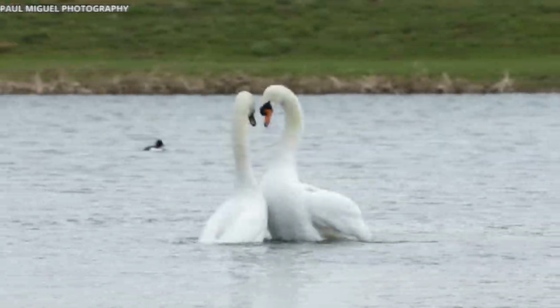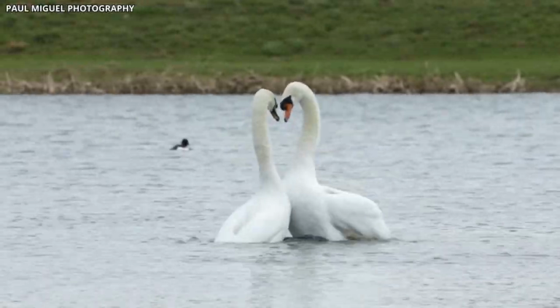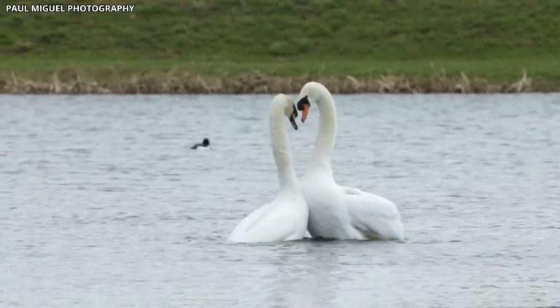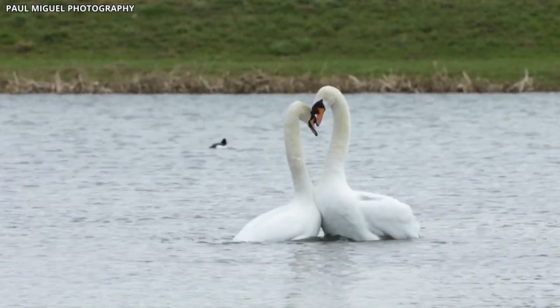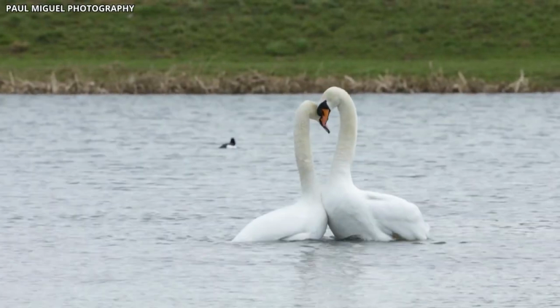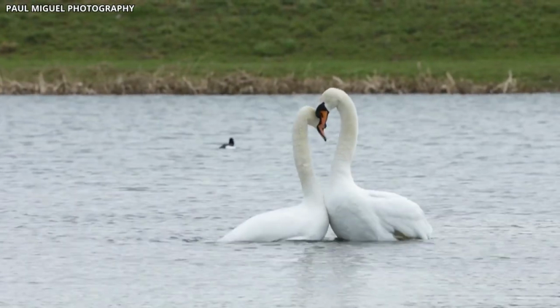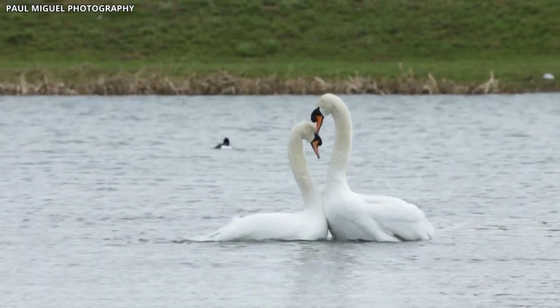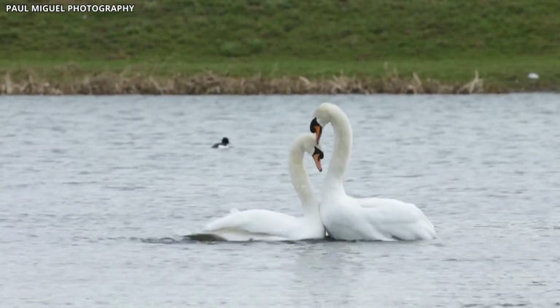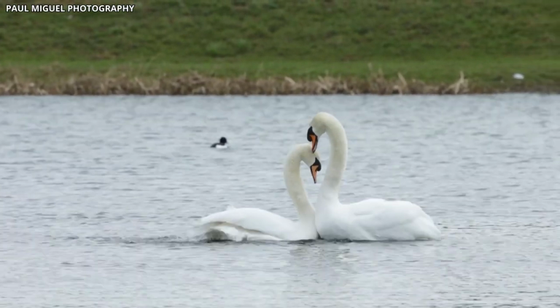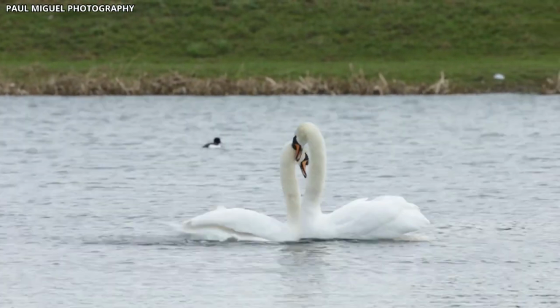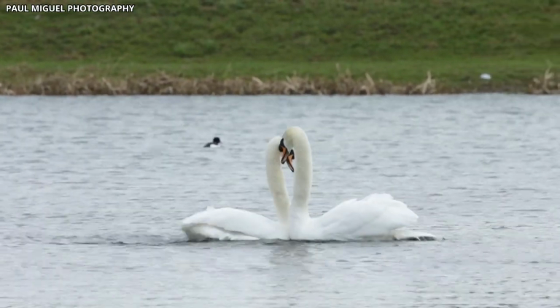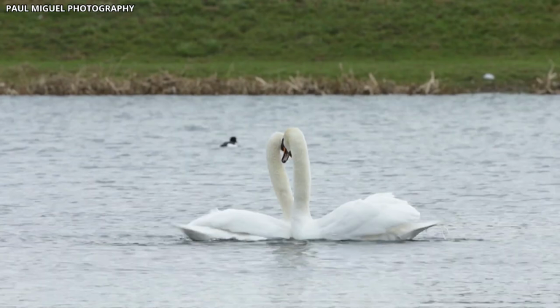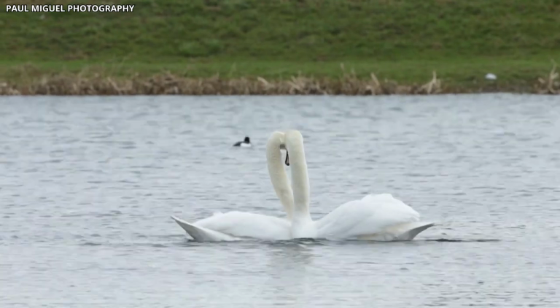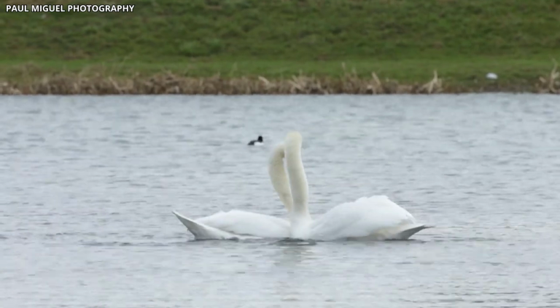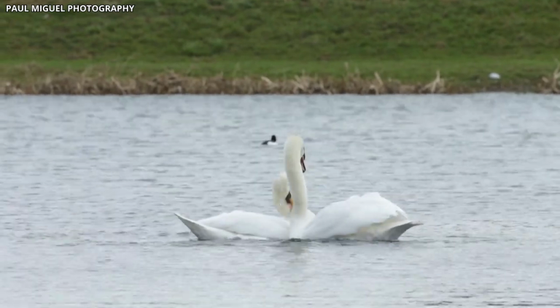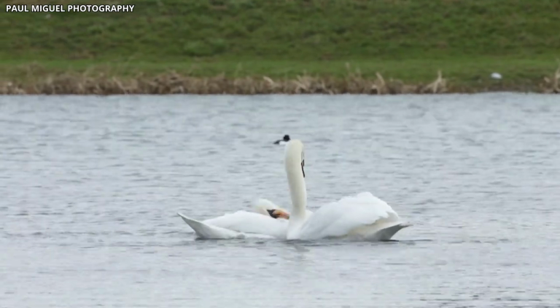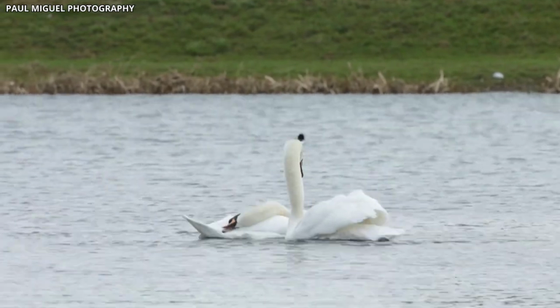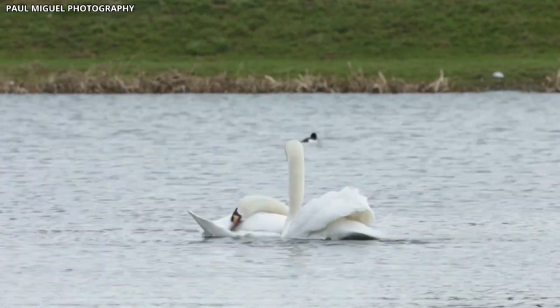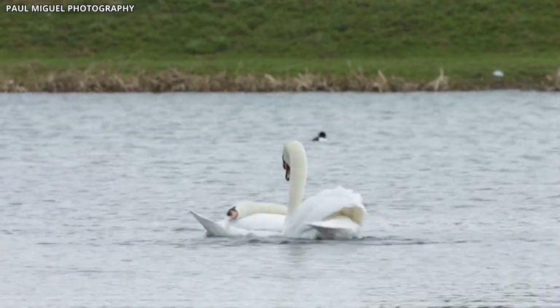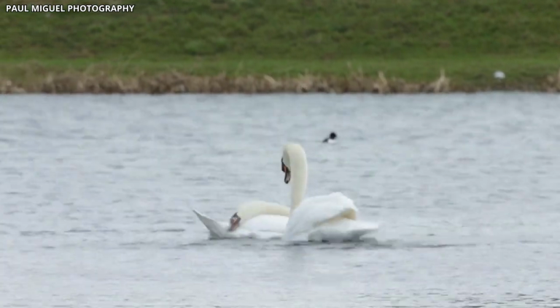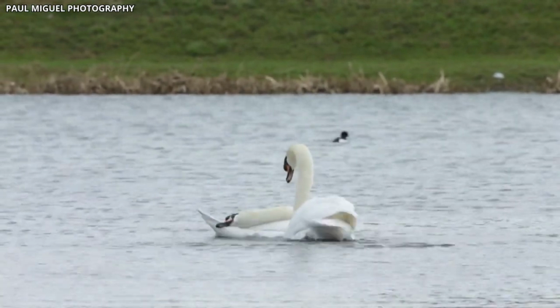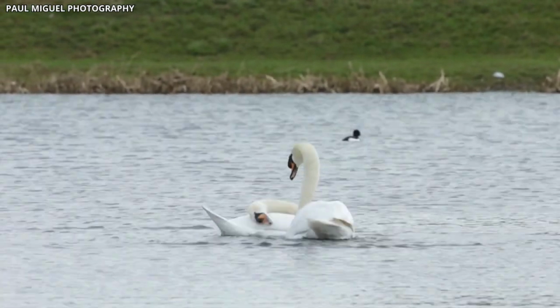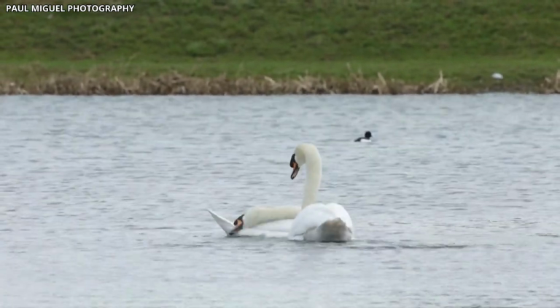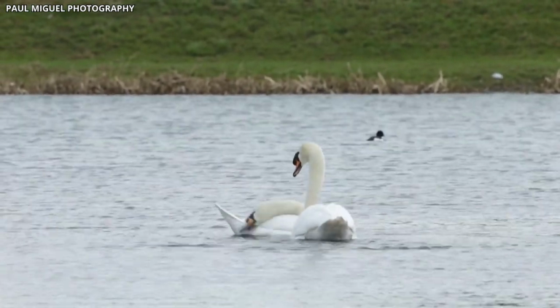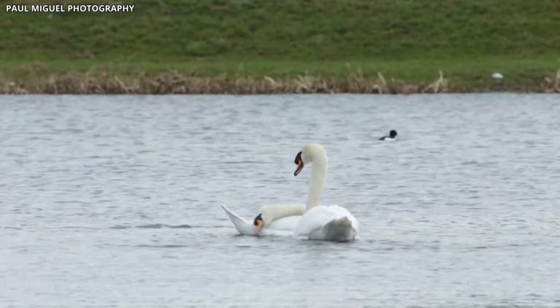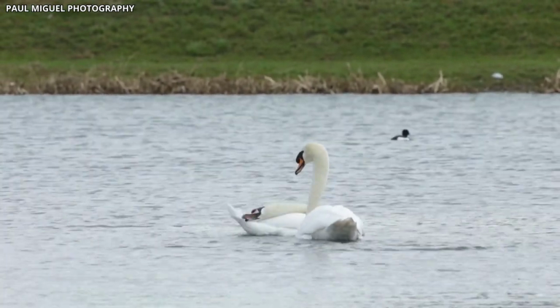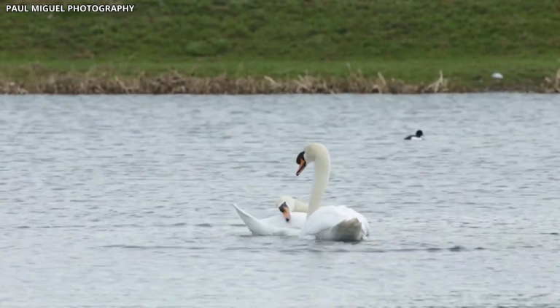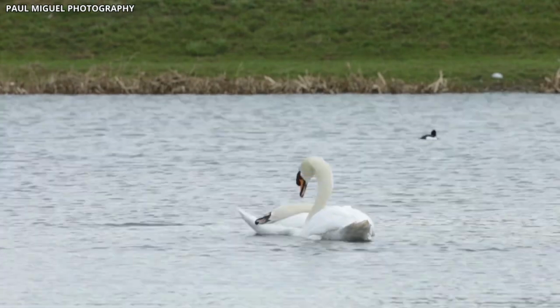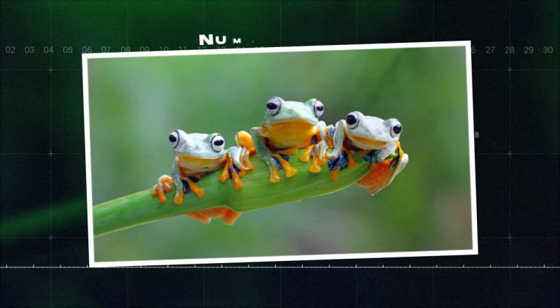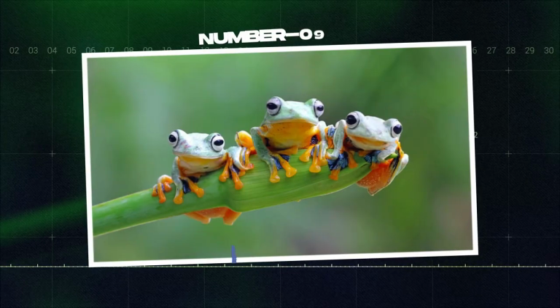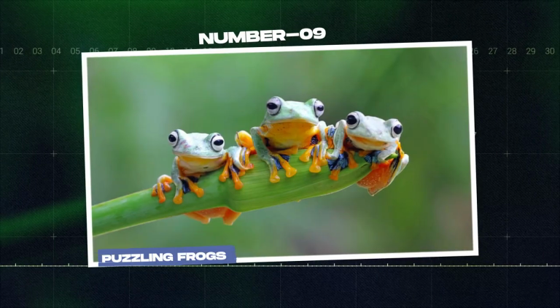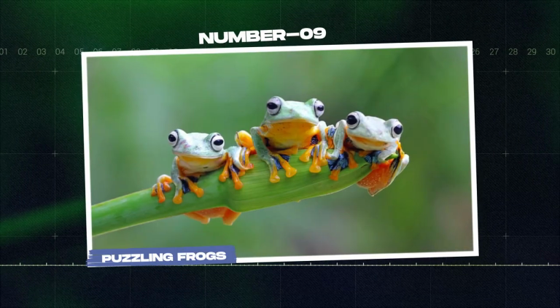The study of these misshapen swans provides valuable insights into the impact of radiation on avian species and the potential long-term effects on their populations. Moreover, these birds serve as a poignant reminder of the lasting consequences of human-caused disasters on the natural world.